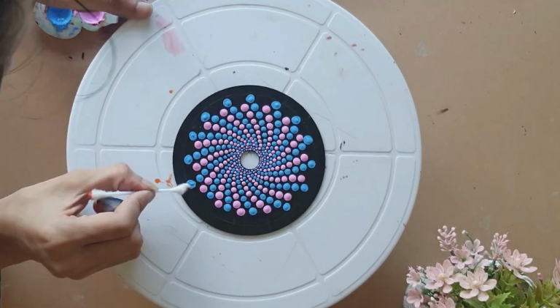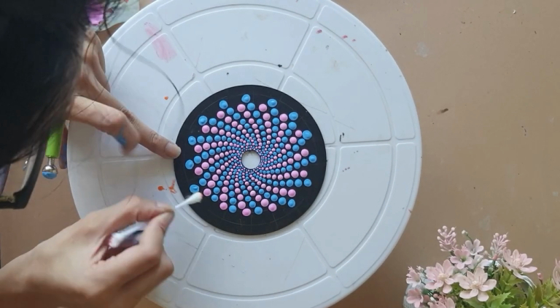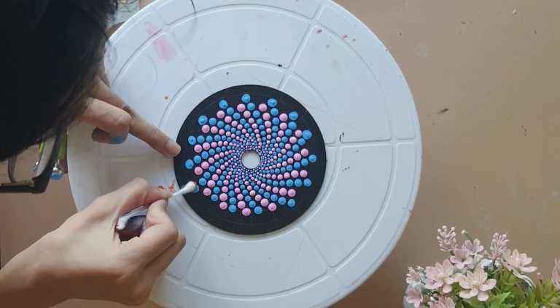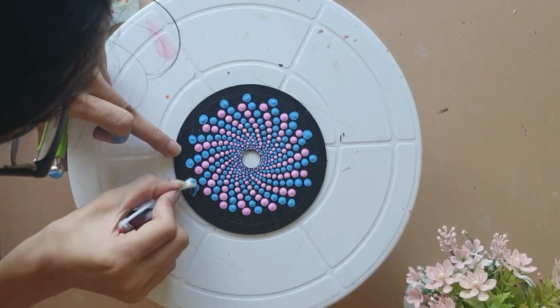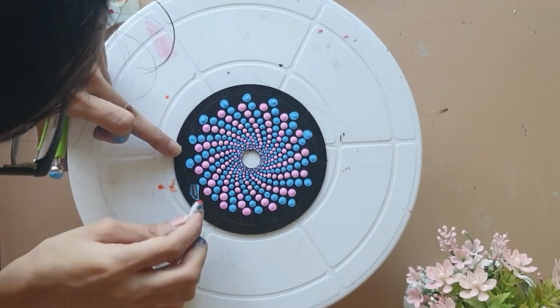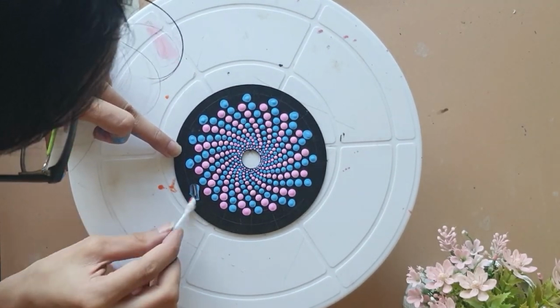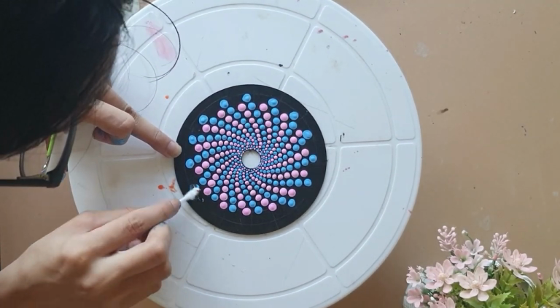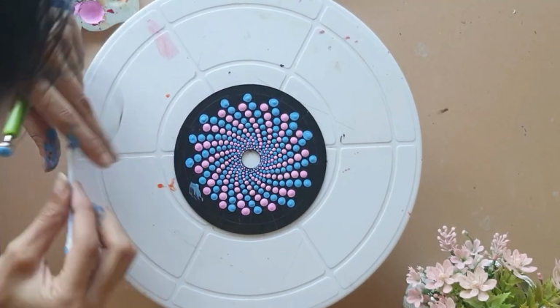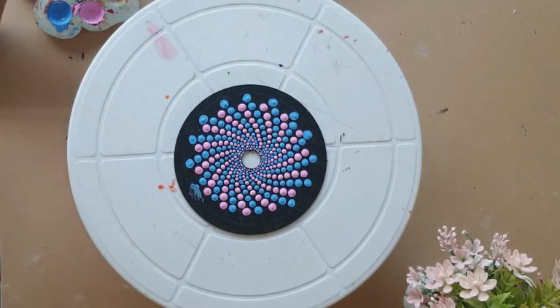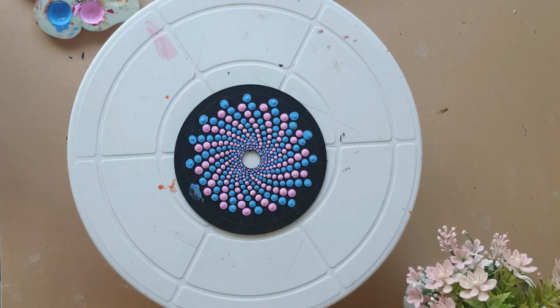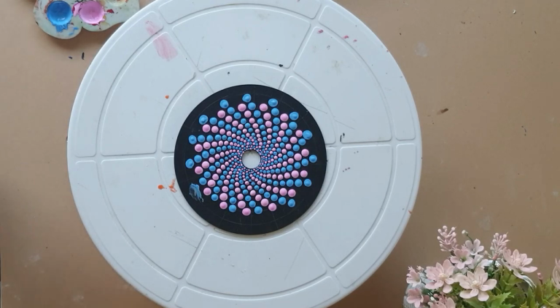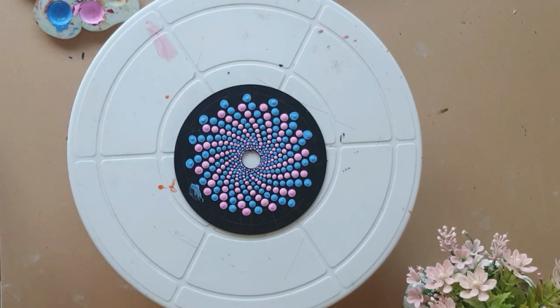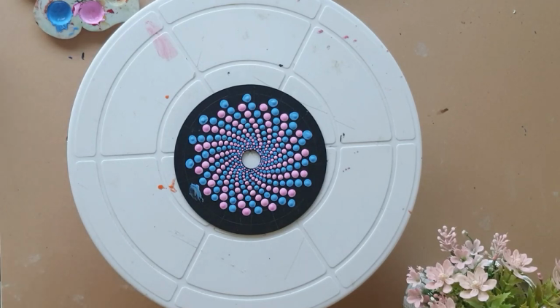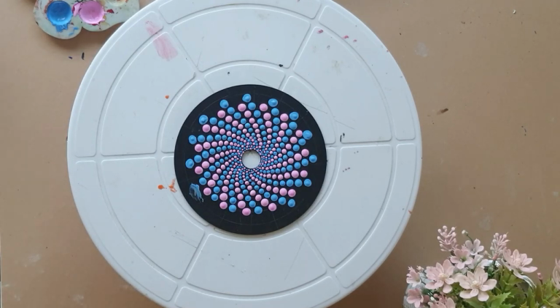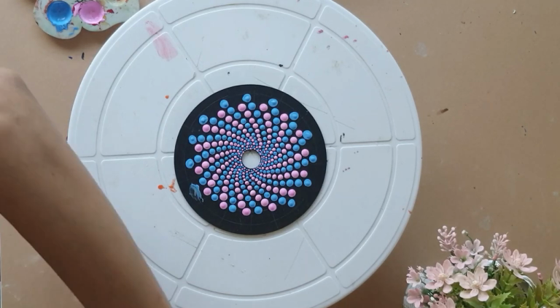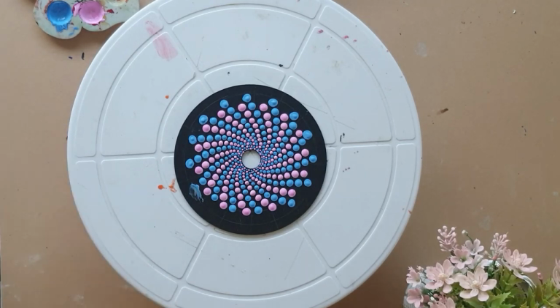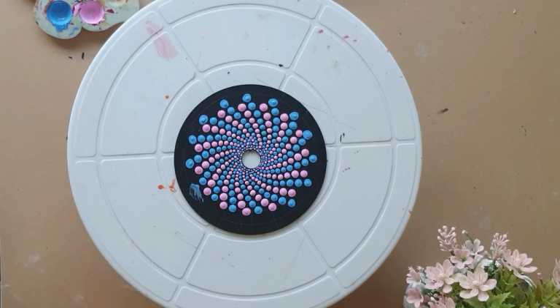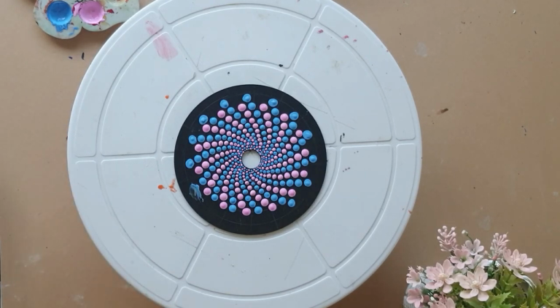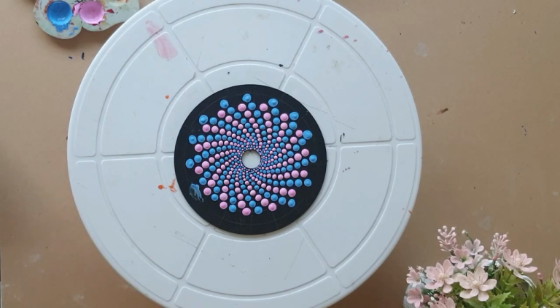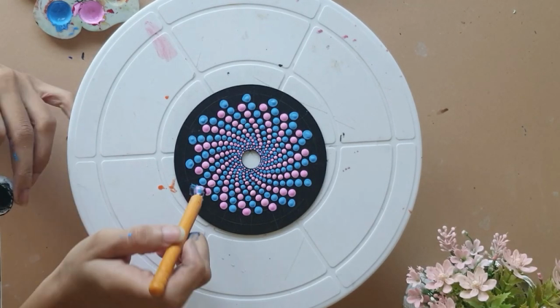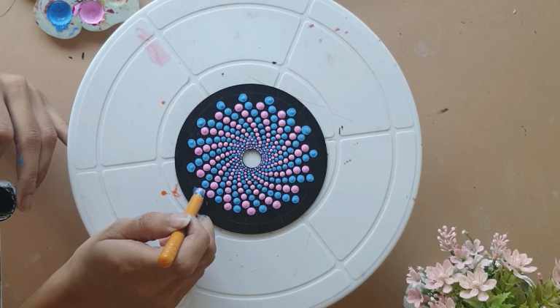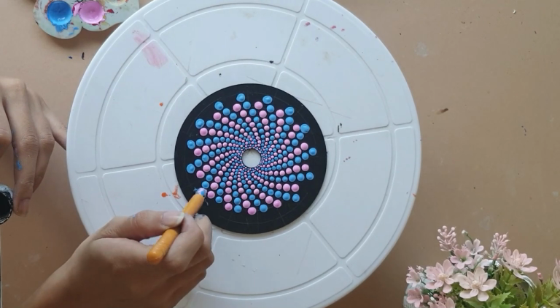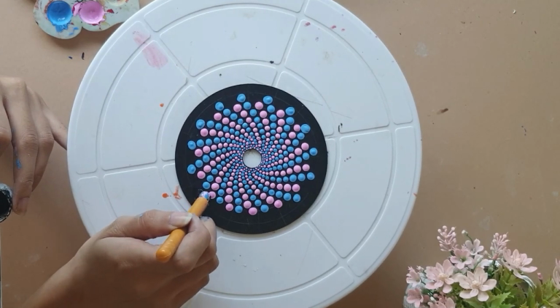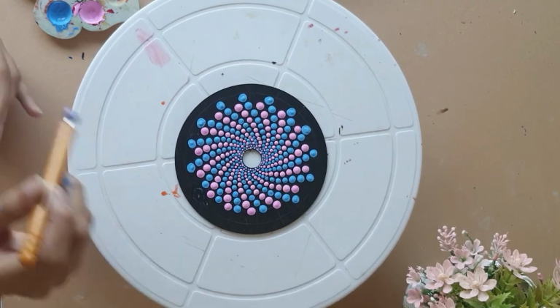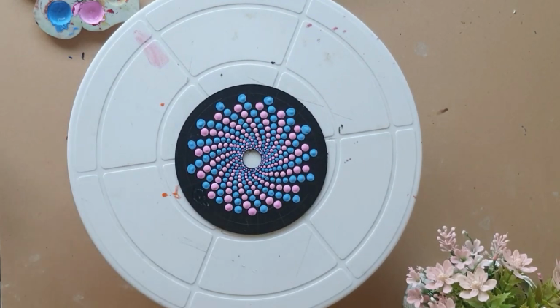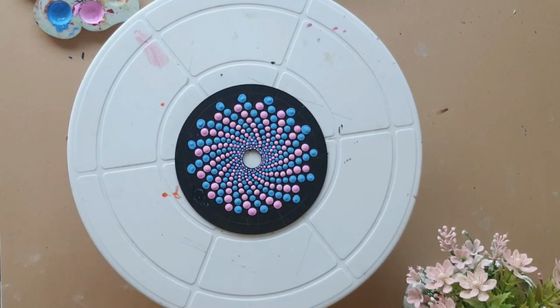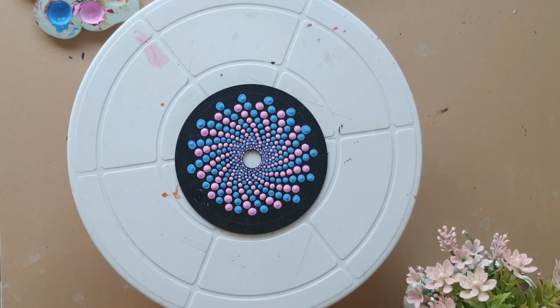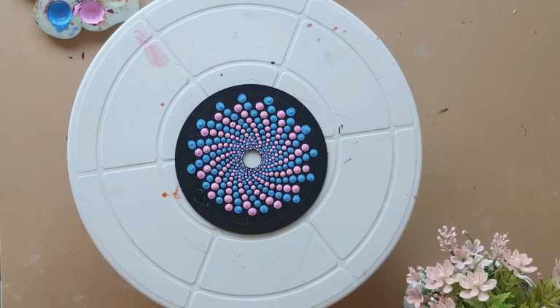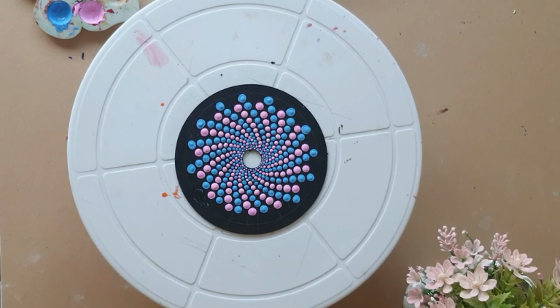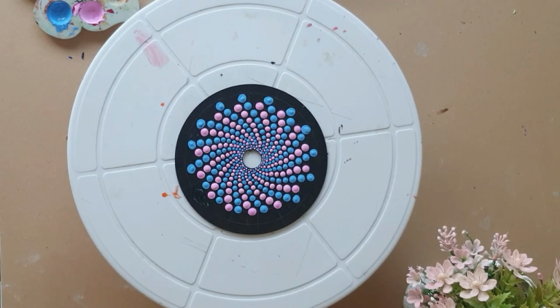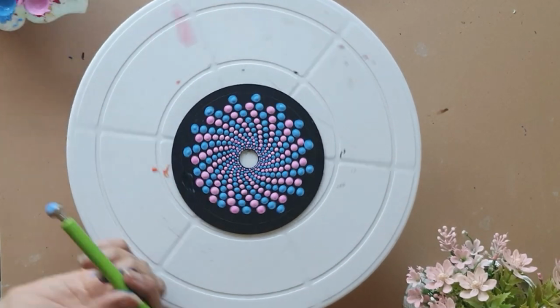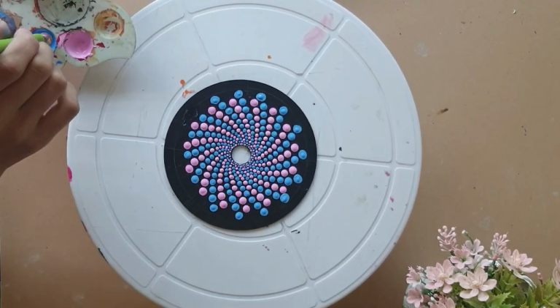If you make a mistake while placing a dot, just take an earbud to wipe up the color. You might need to paint the base black once again, let it dry, and then give another dot.